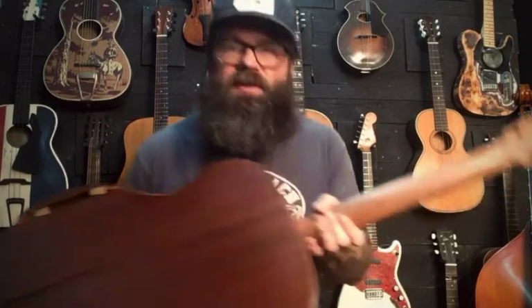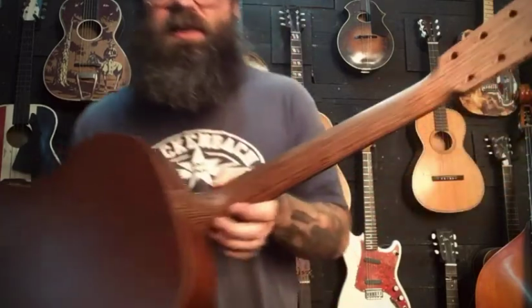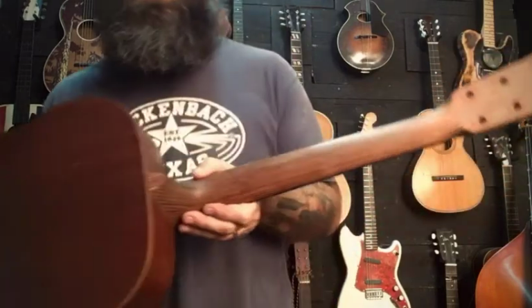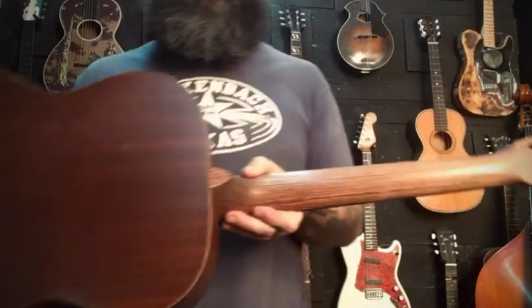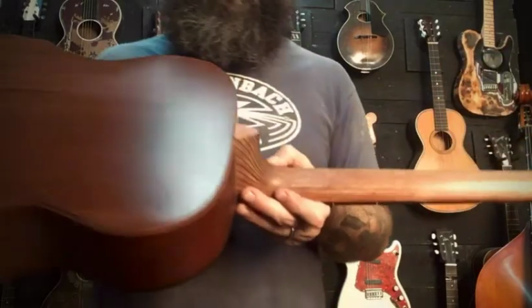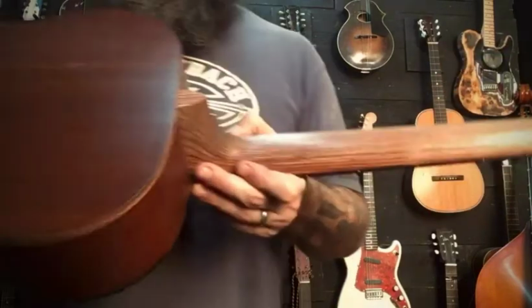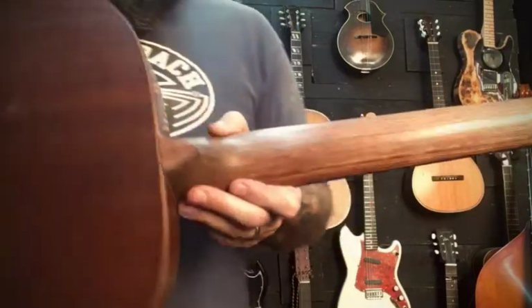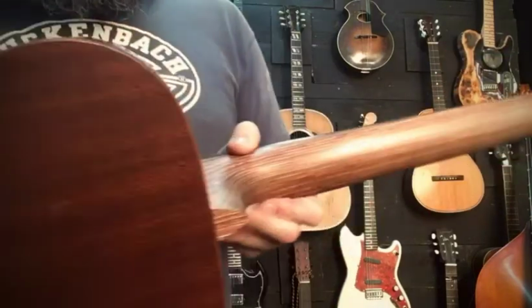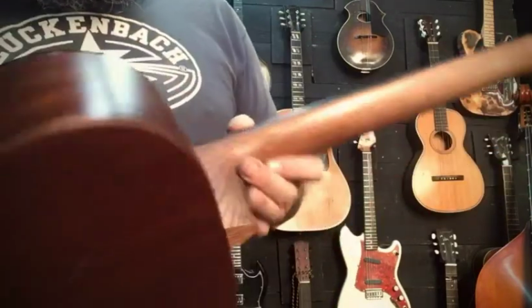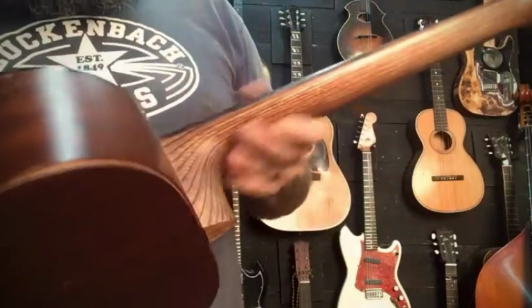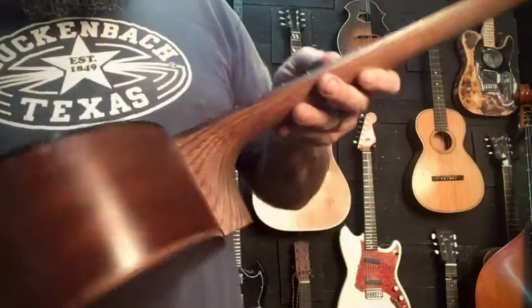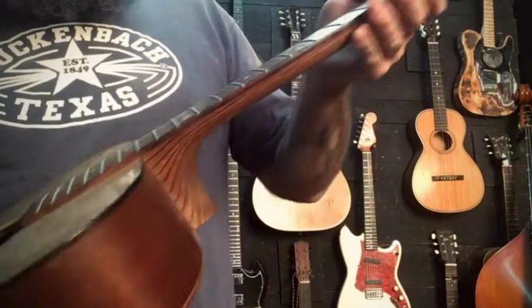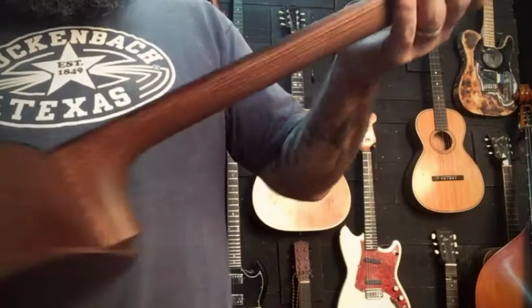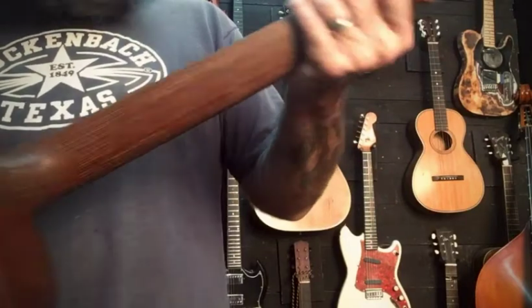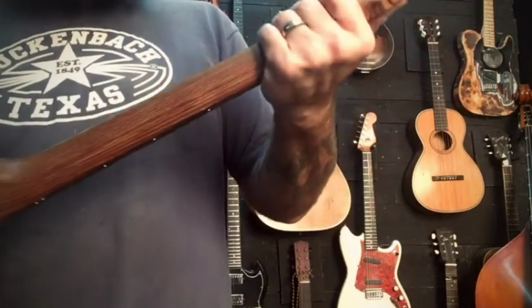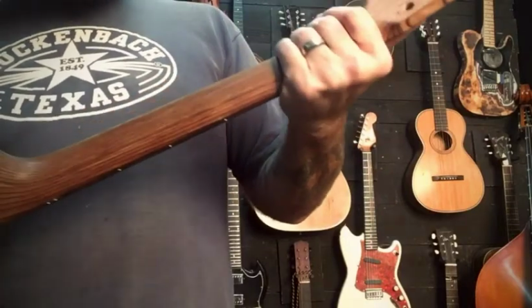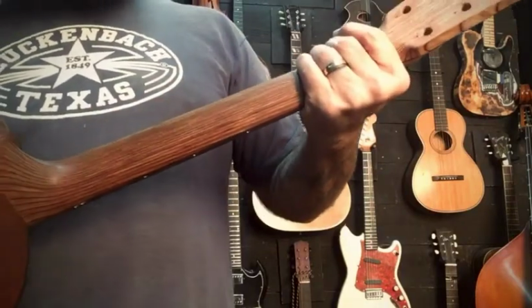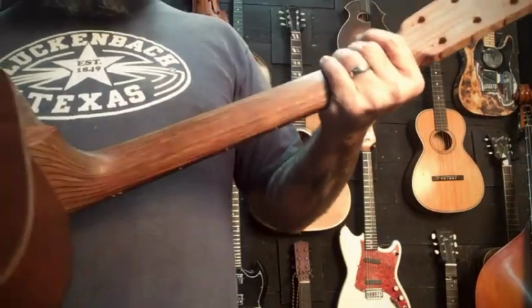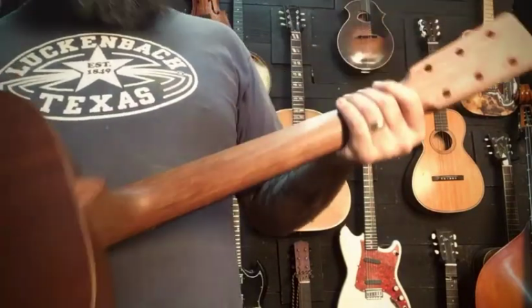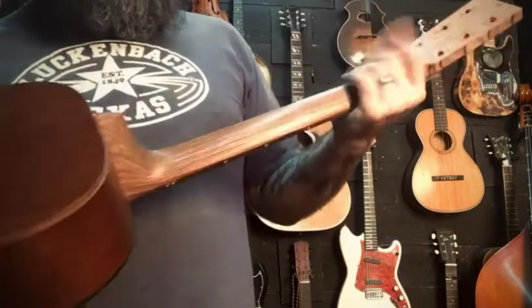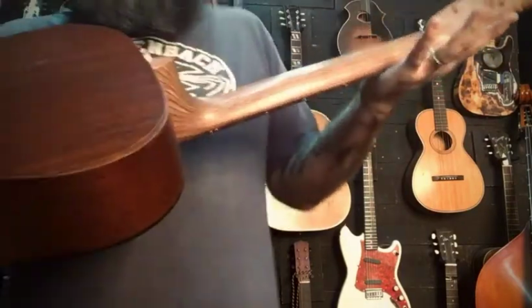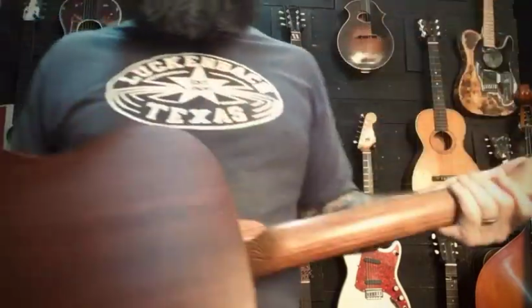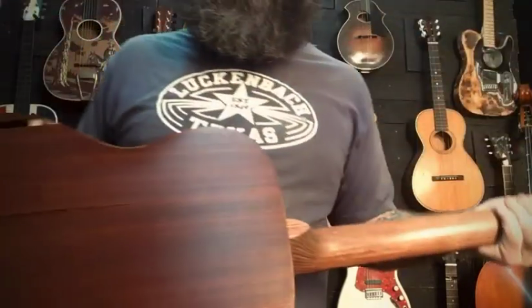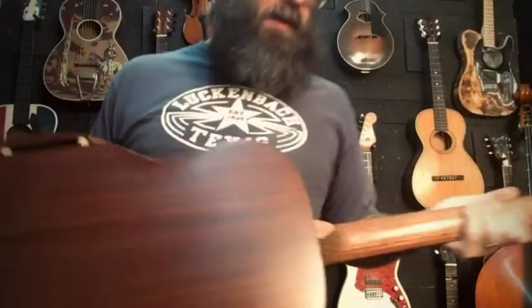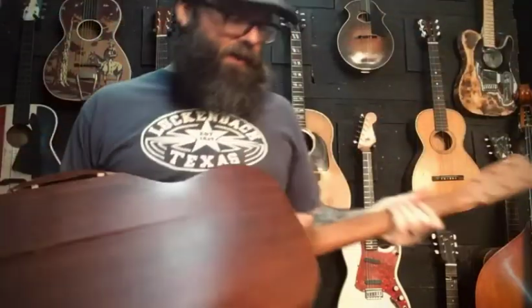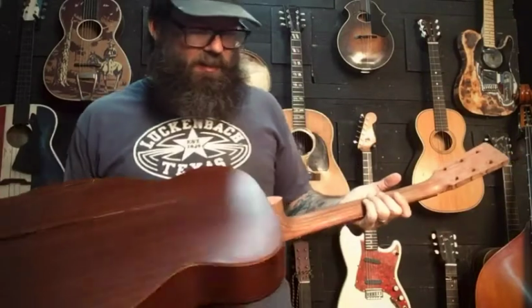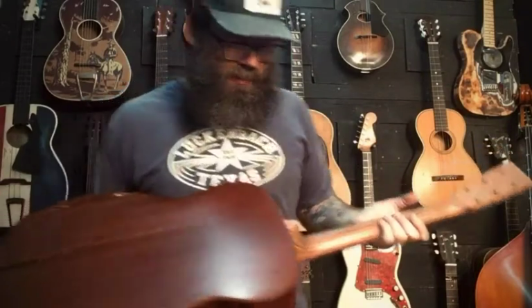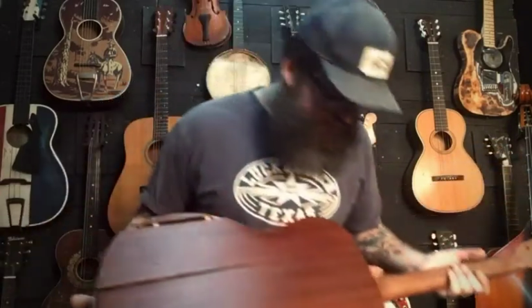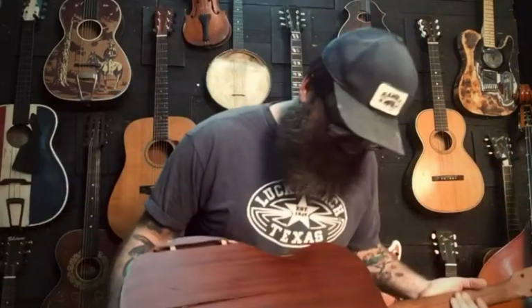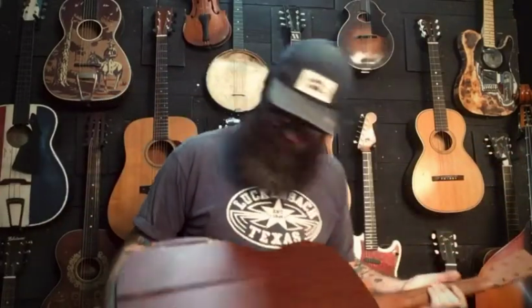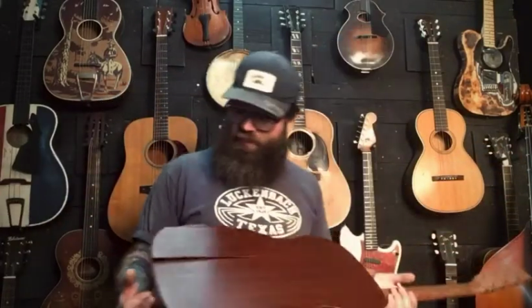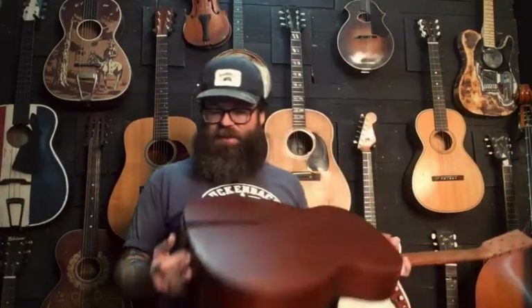These are the ones that have this laminate propeller wood material for the neck. Super, super stable. Not my thing, but I'm going to get this joker fixed up.